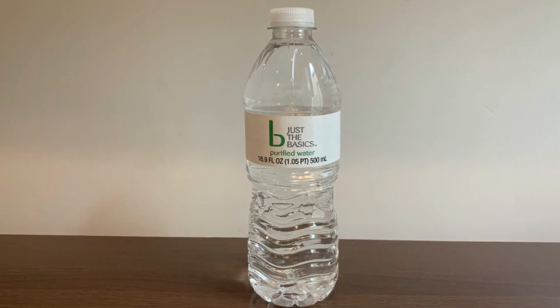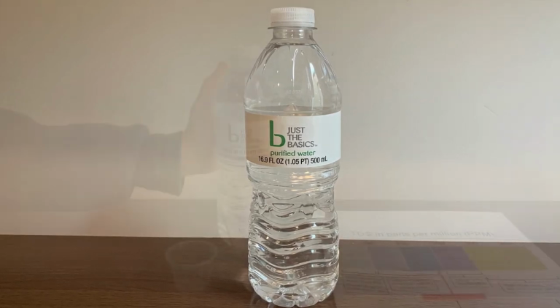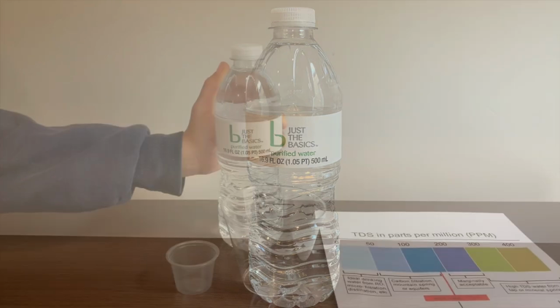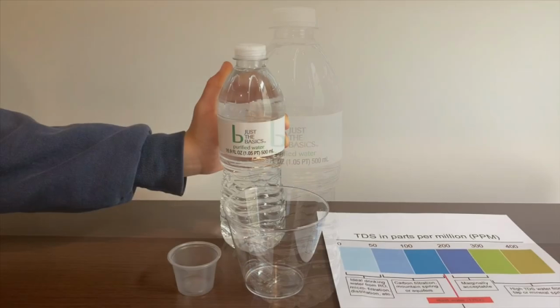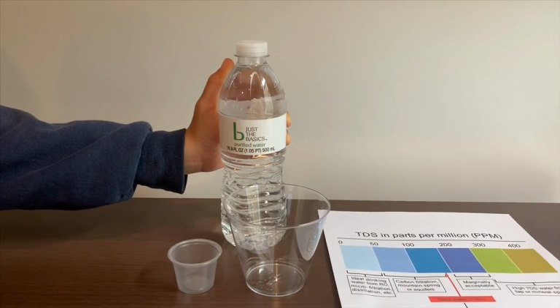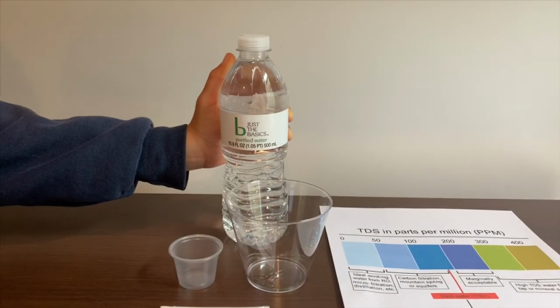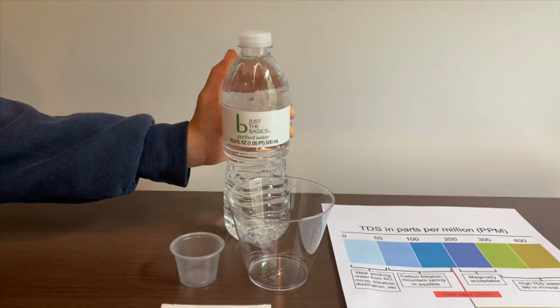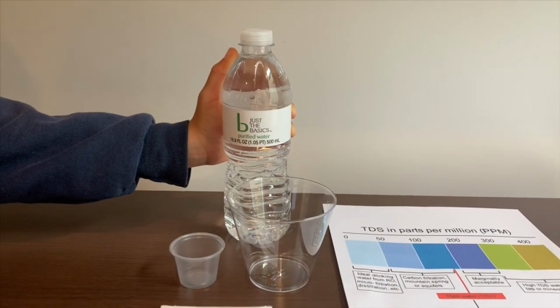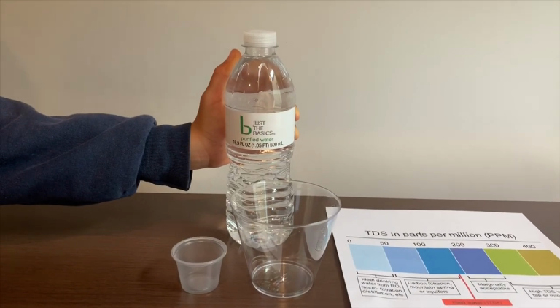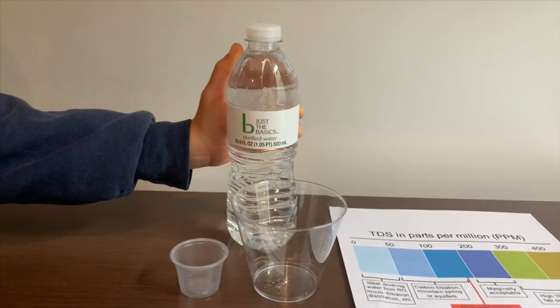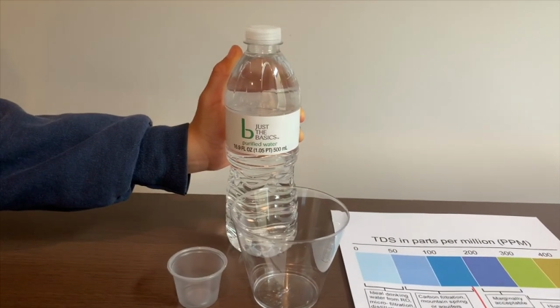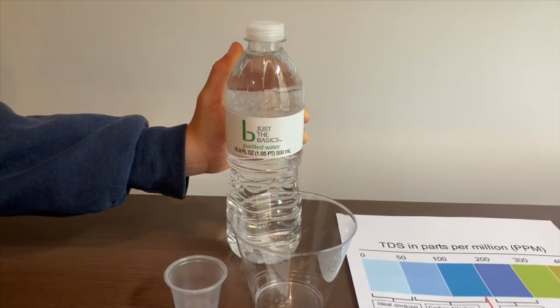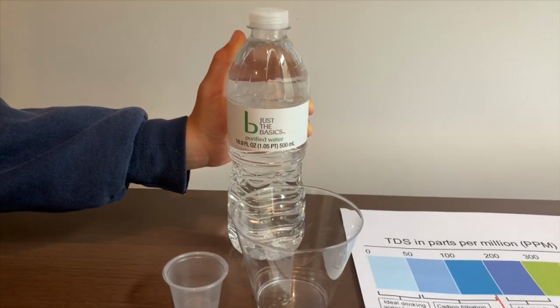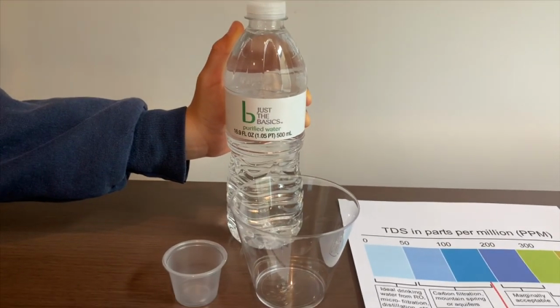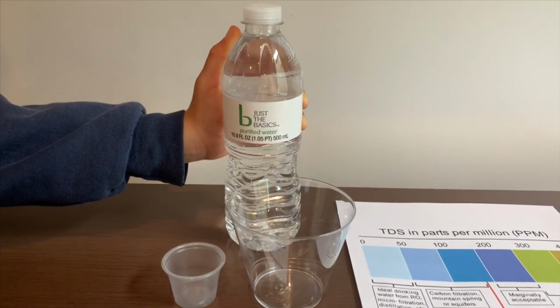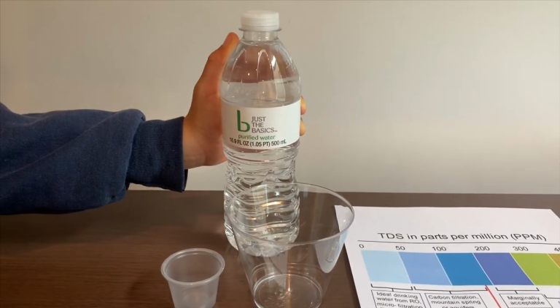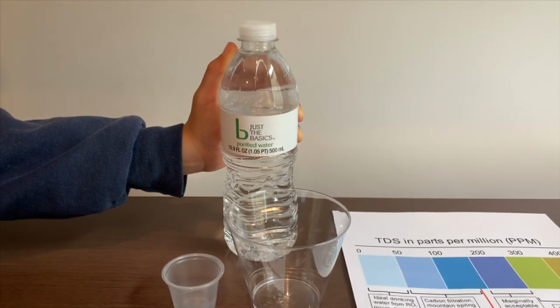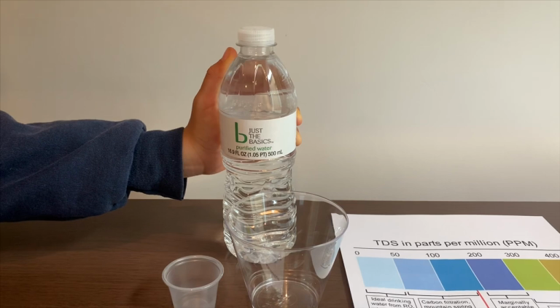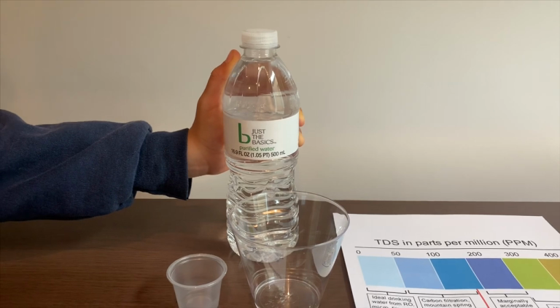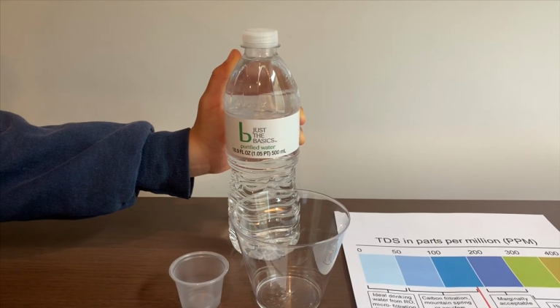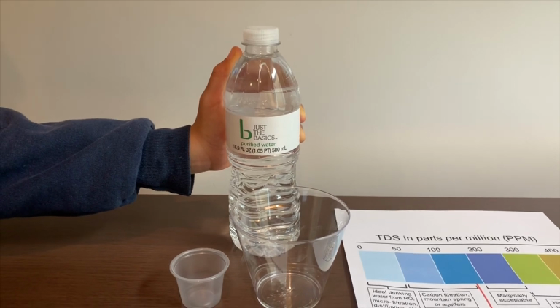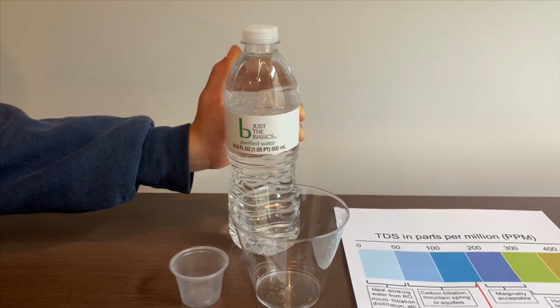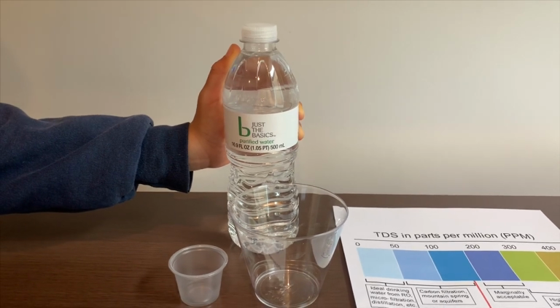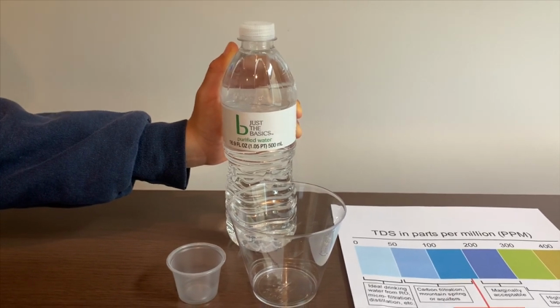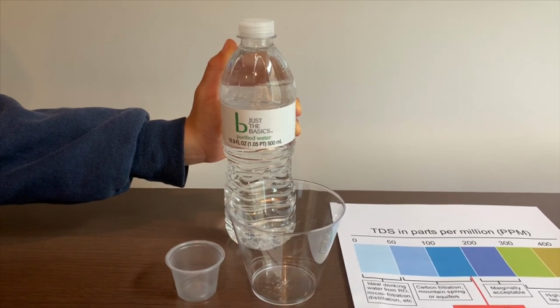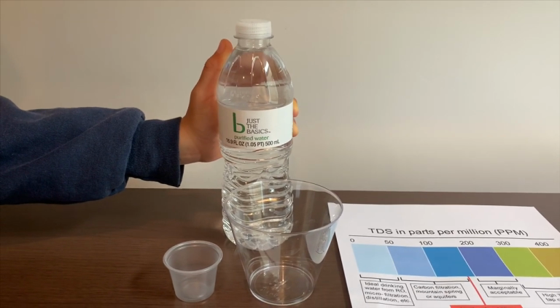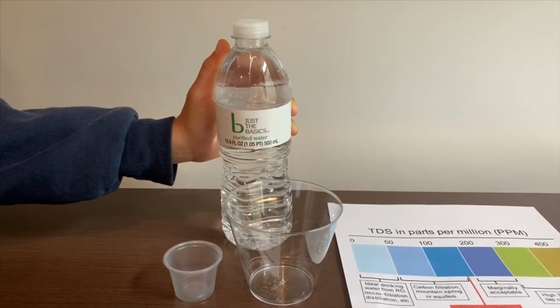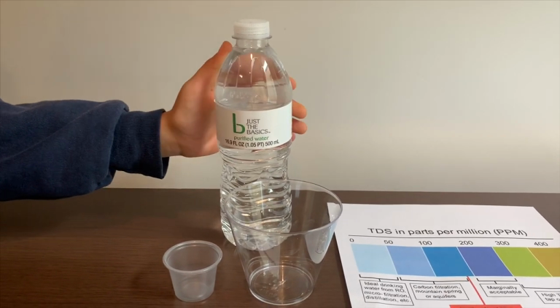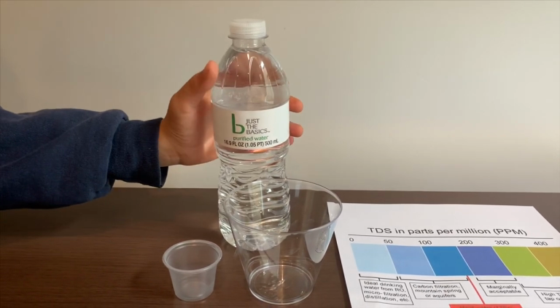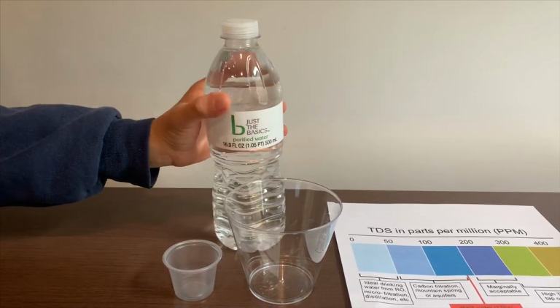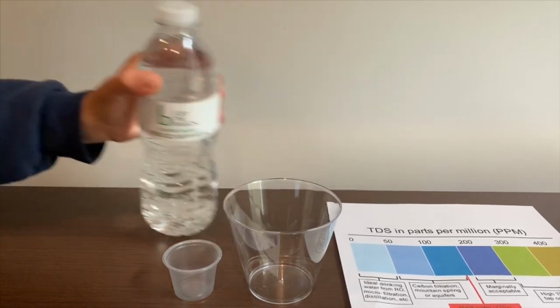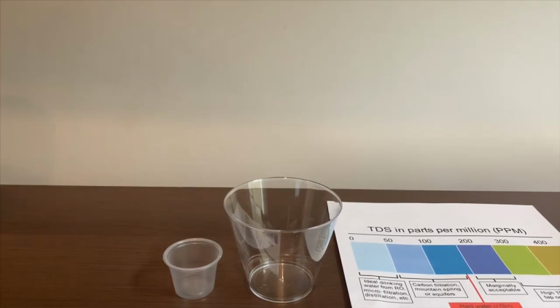This is just a basic purified water. We got it in a pack of 24 from CVS. It cost $2.99. Let's test the TDS and pH levels.